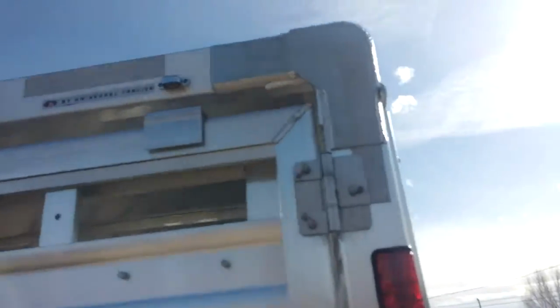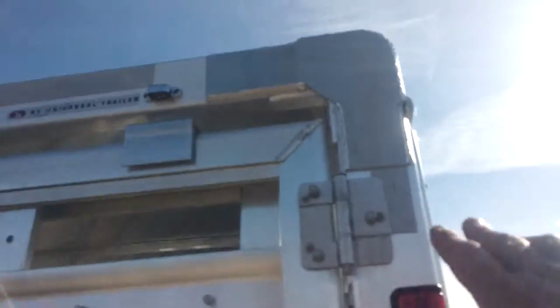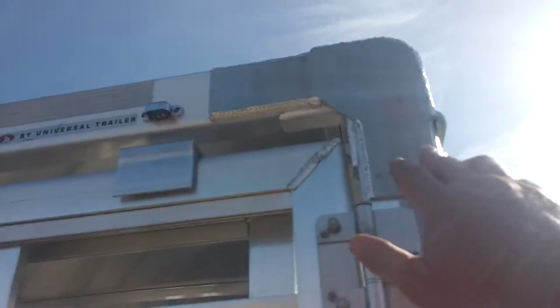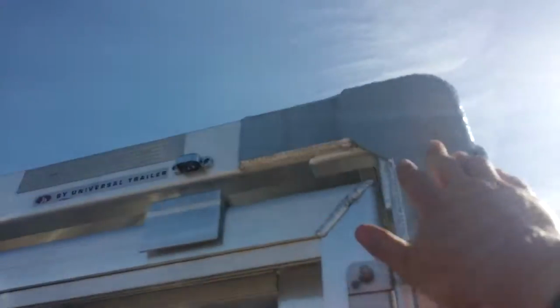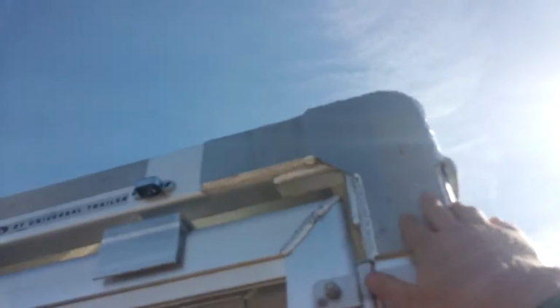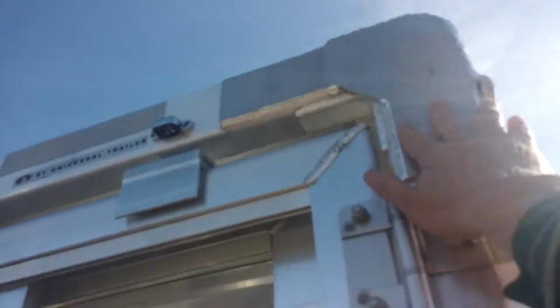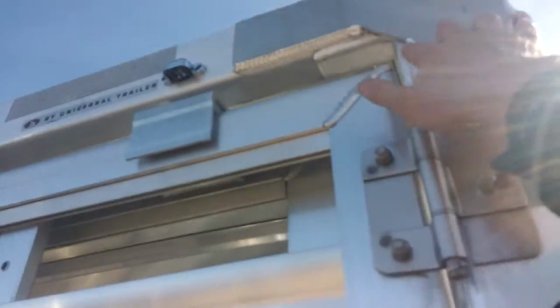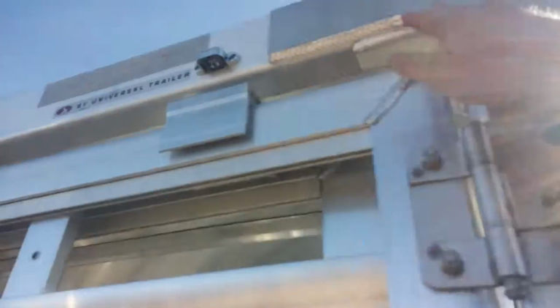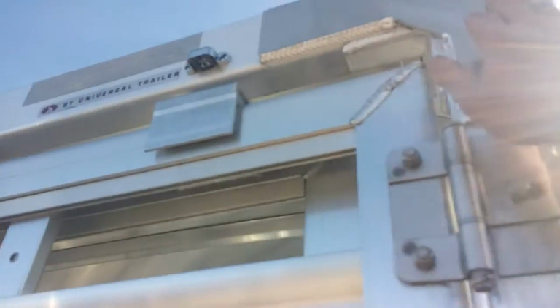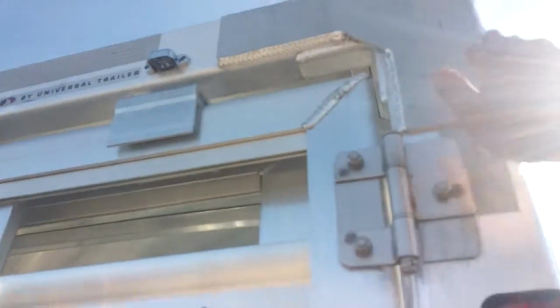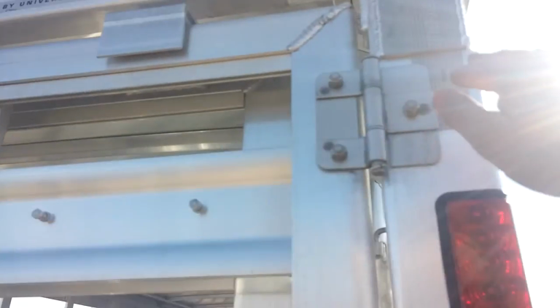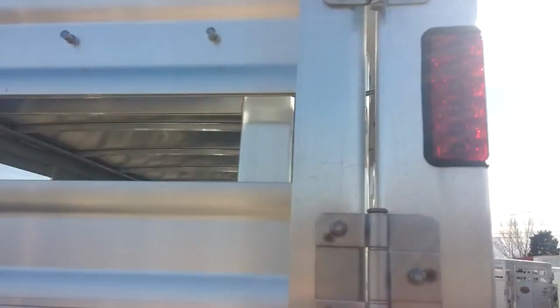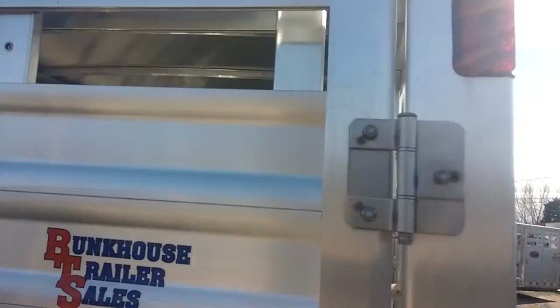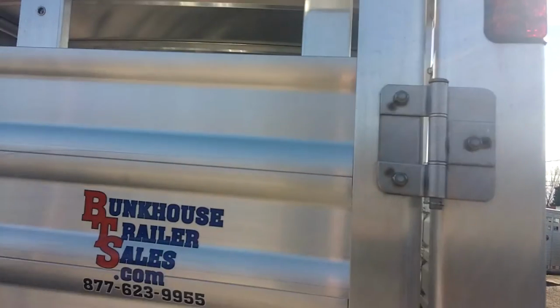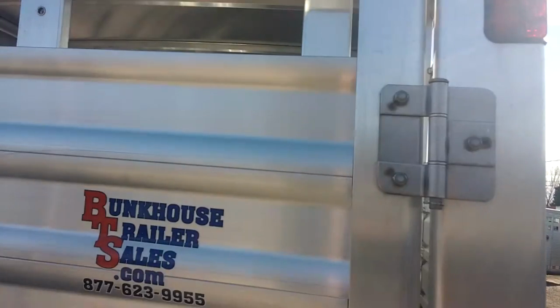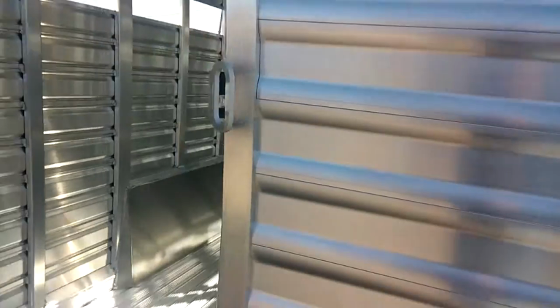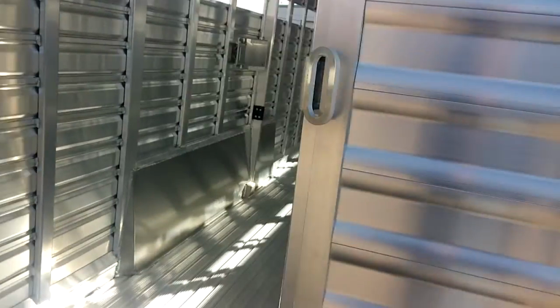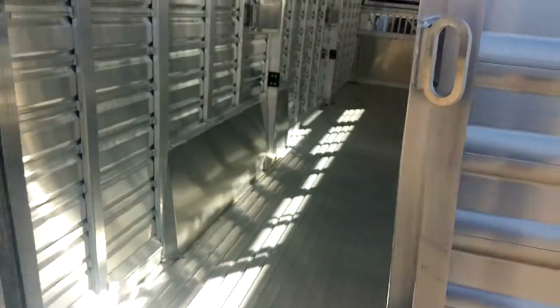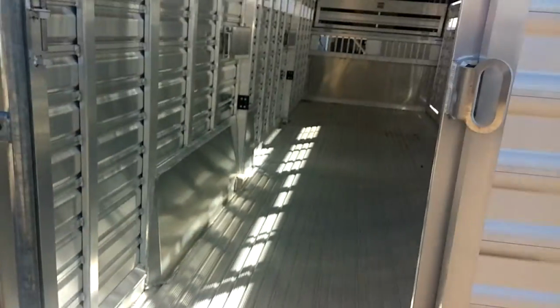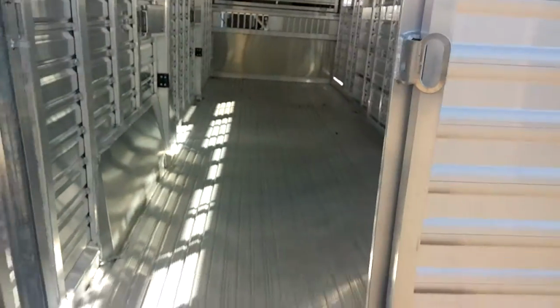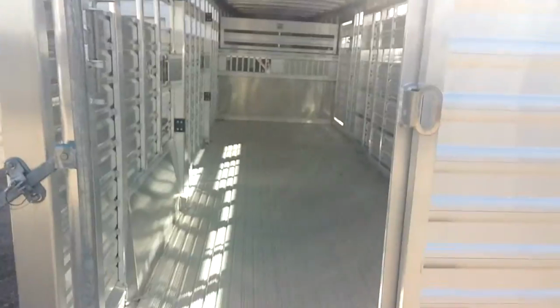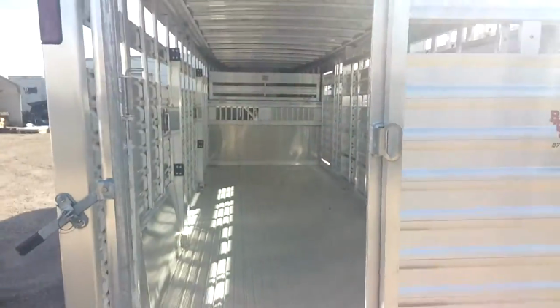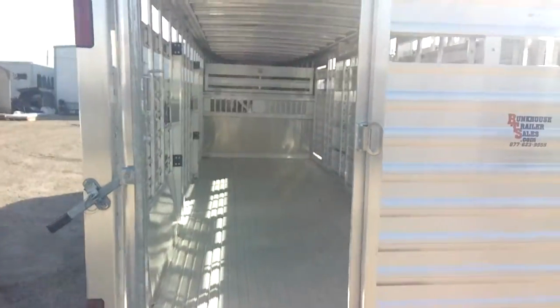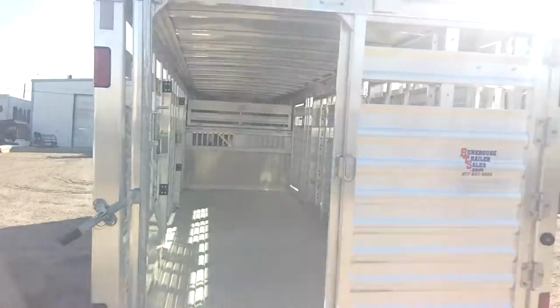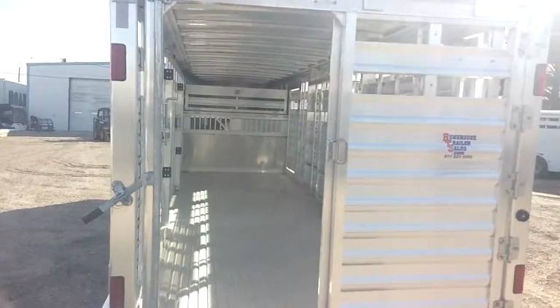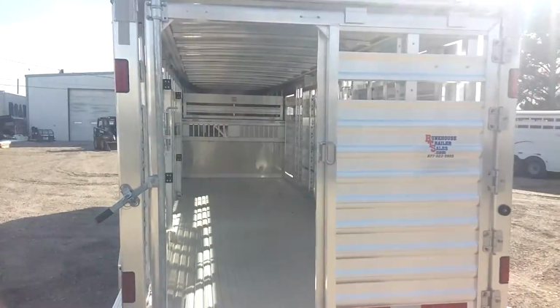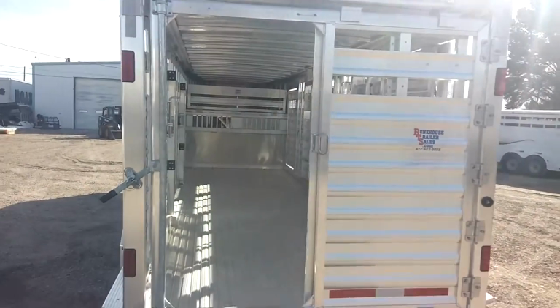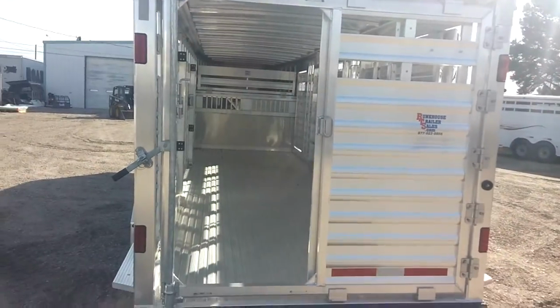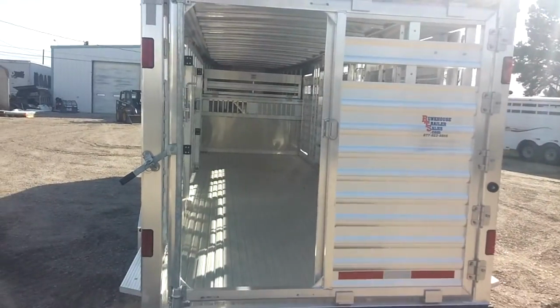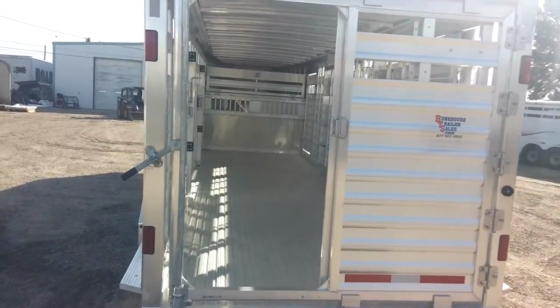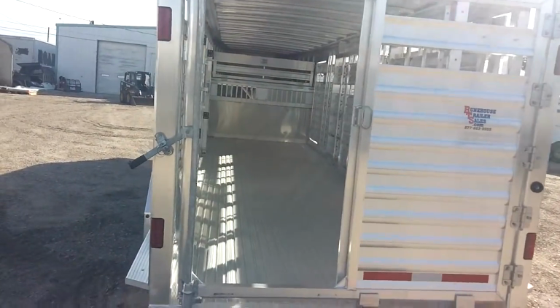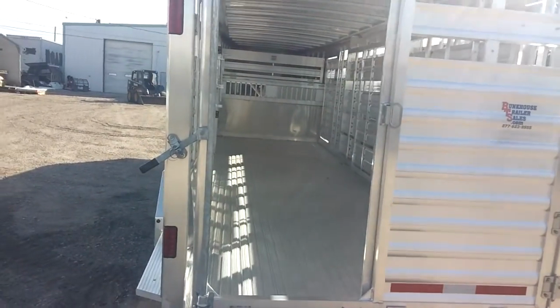This Featherlite trailer's got the western rear bracing on the top. Slider in the rear door.